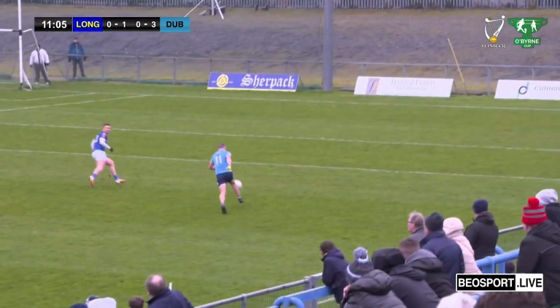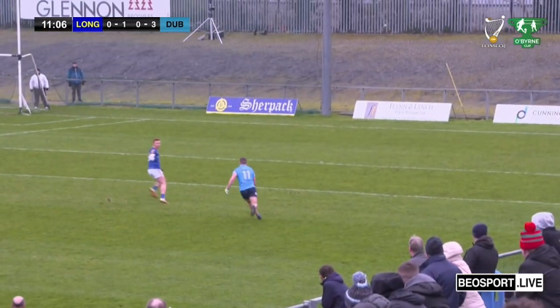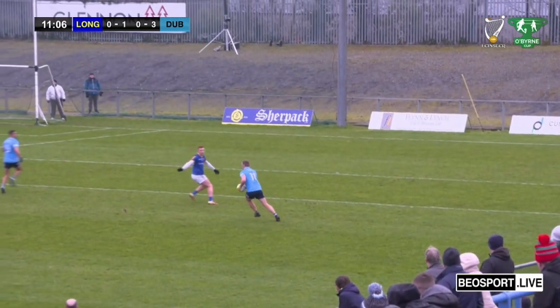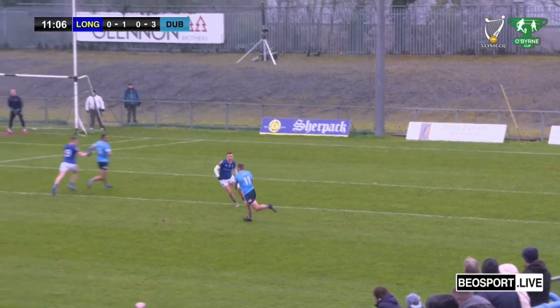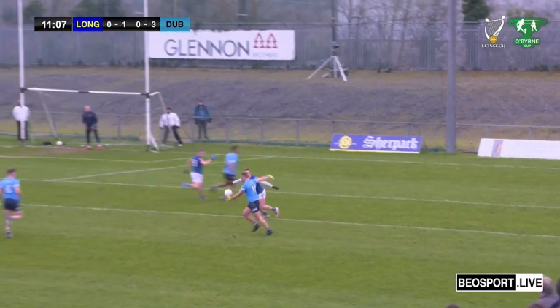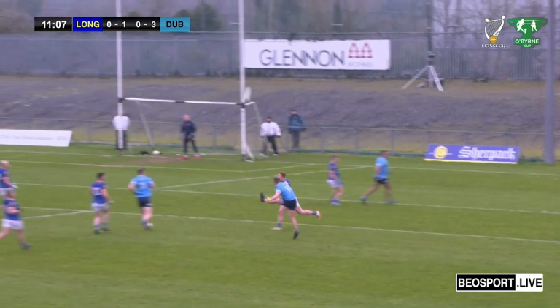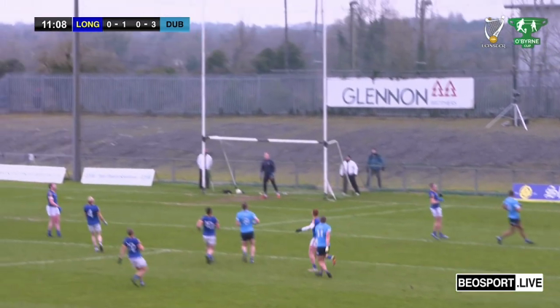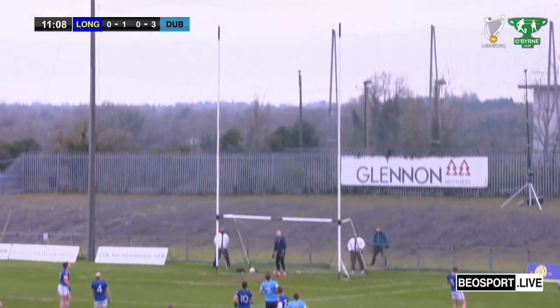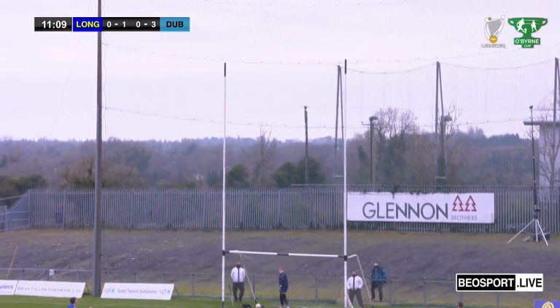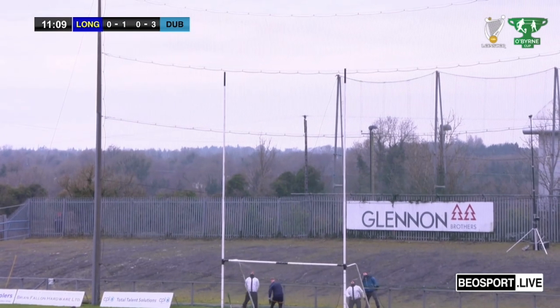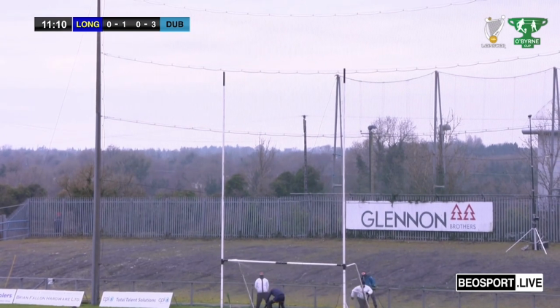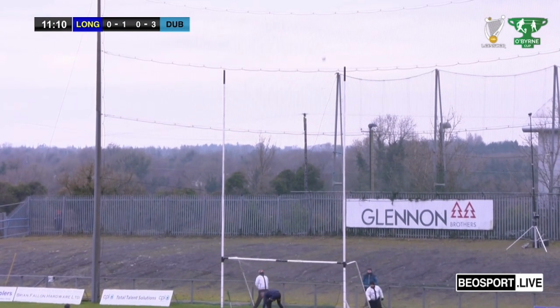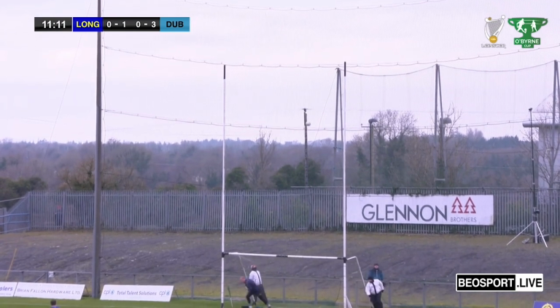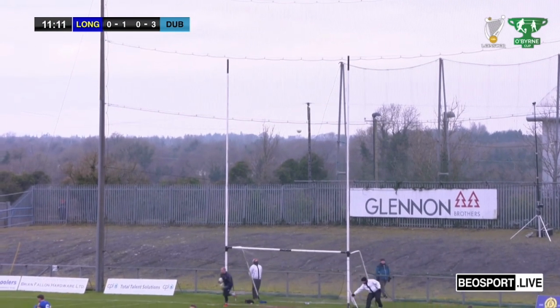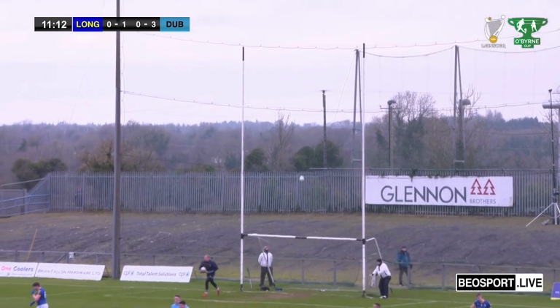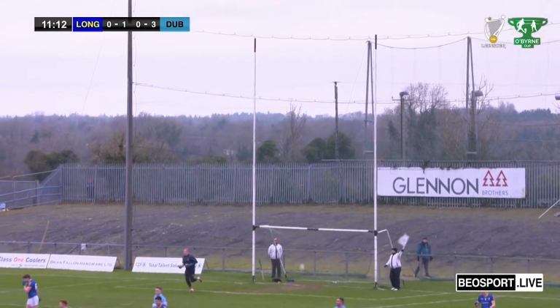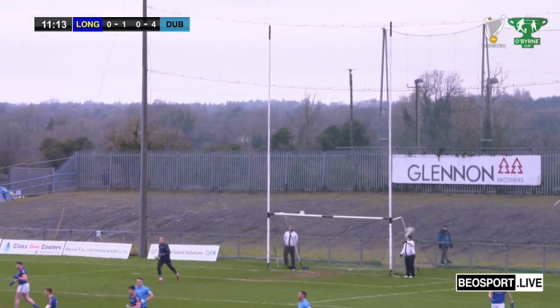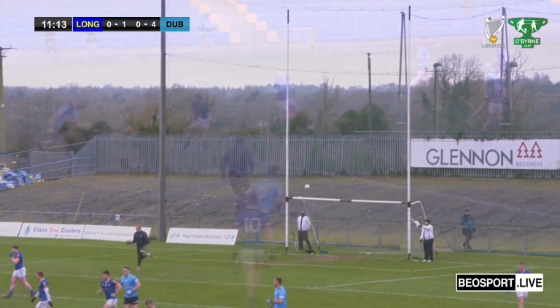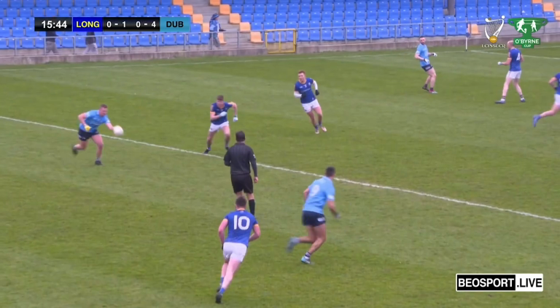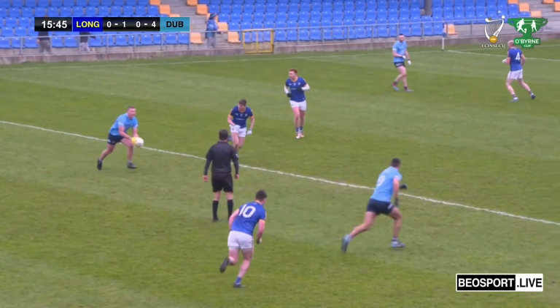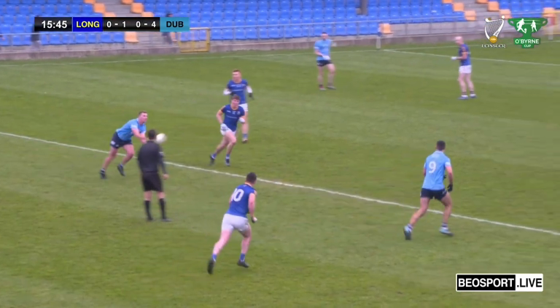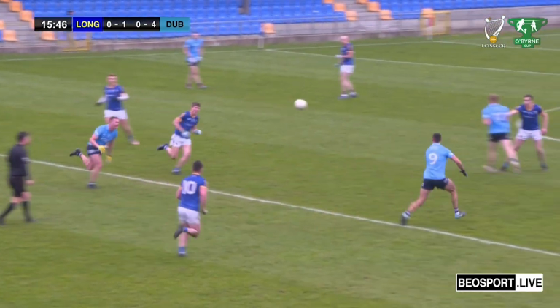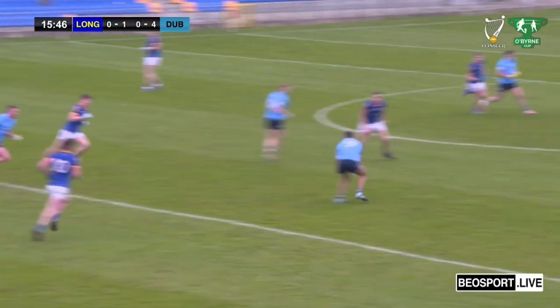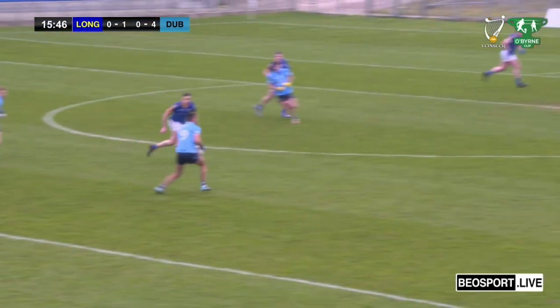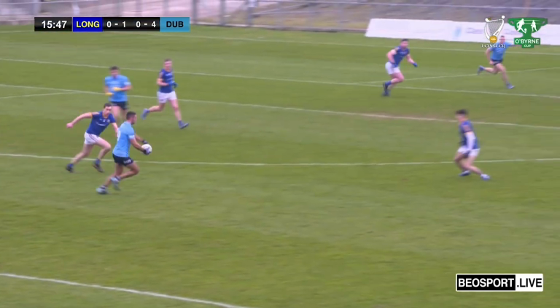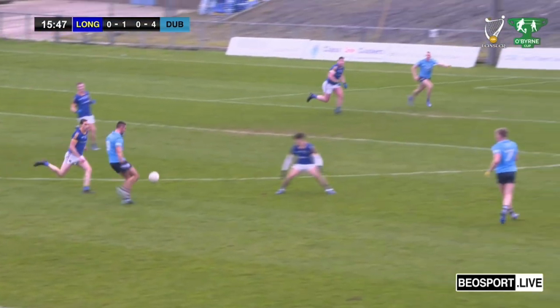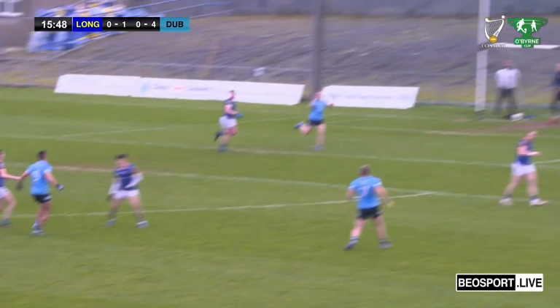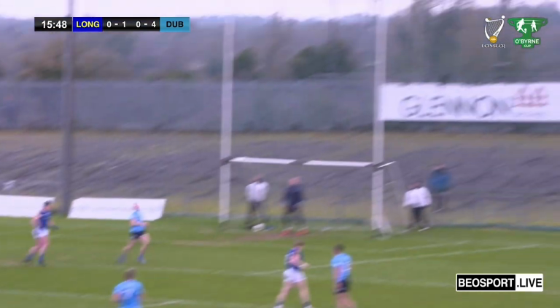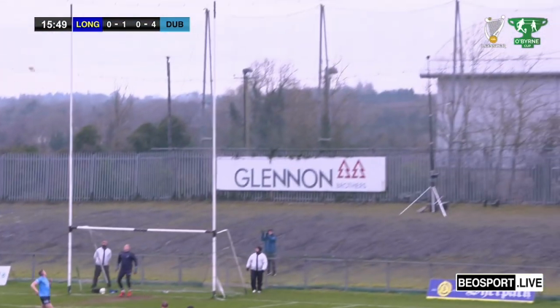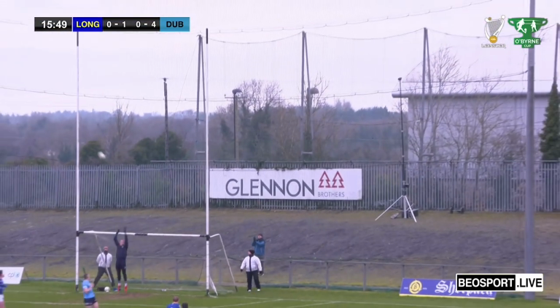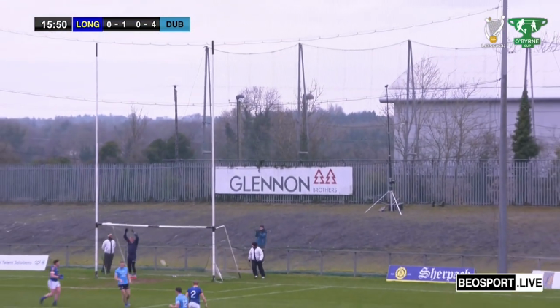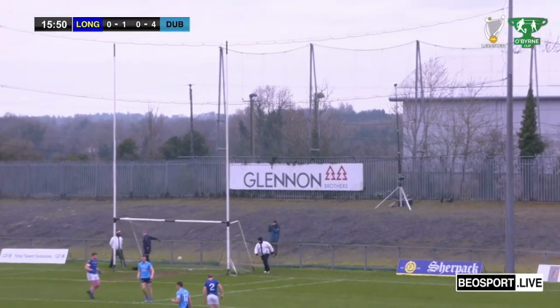Ciarán Kilkenny going forward now, he'll have a shot at it. That's a beautiful score by Ciarán Kilkenny — fantastic score! He's just weighing up his options, seeing what's available, and he has James McCarty coming from there. McCarty just tops that one and tops it over the bar.